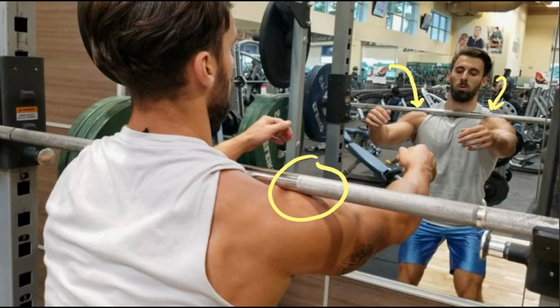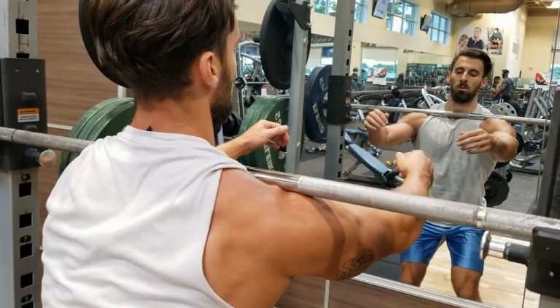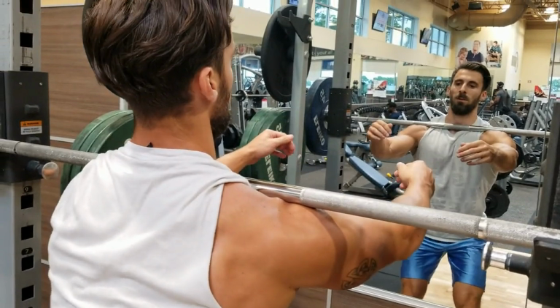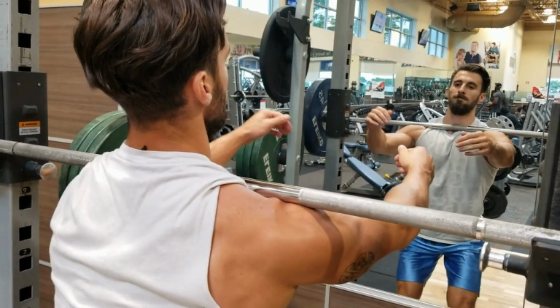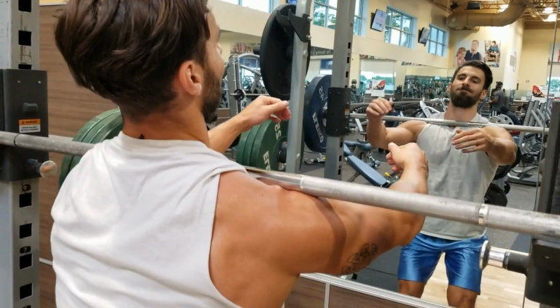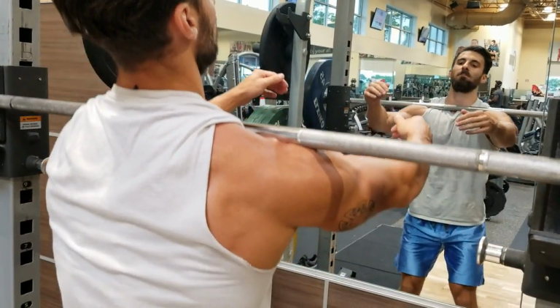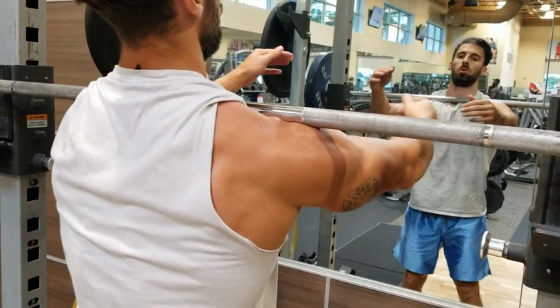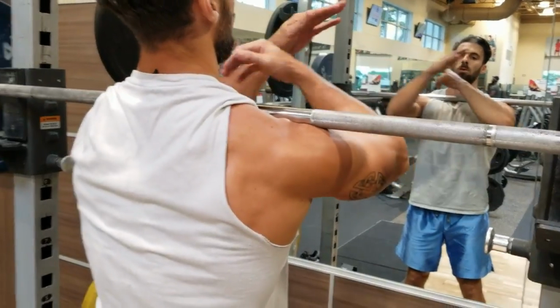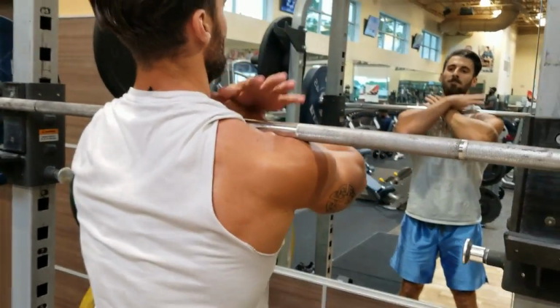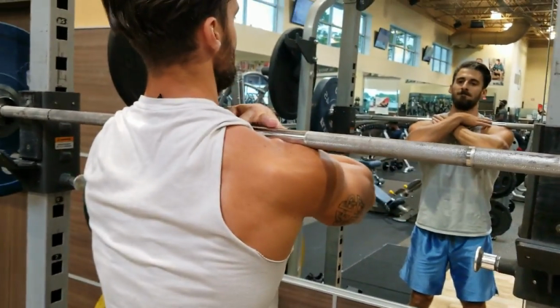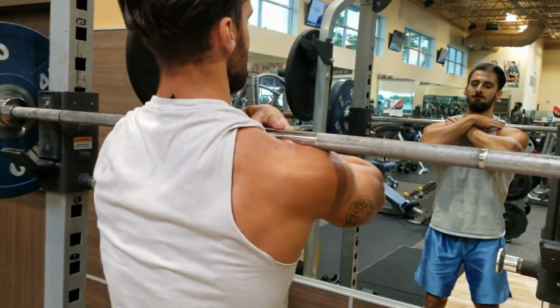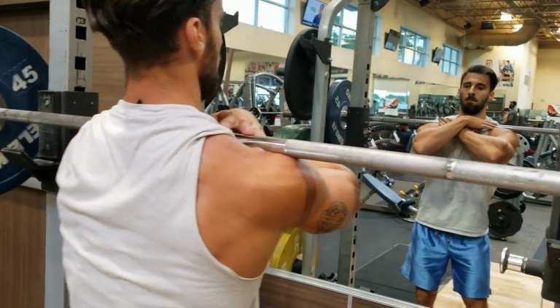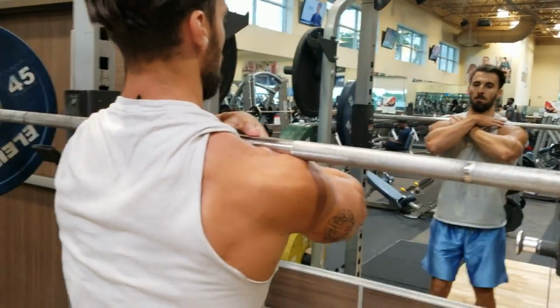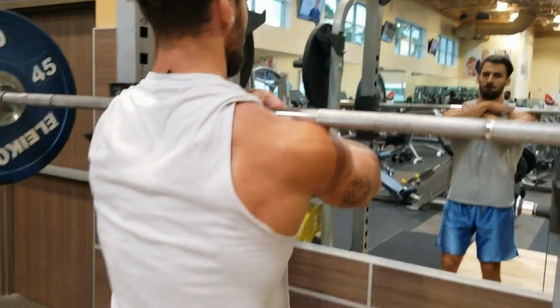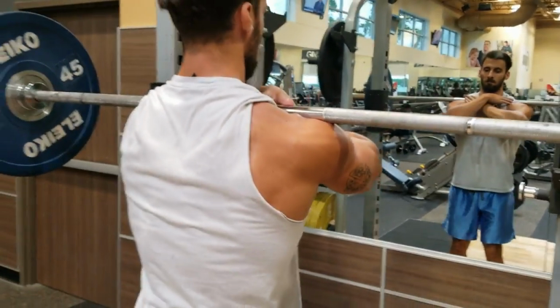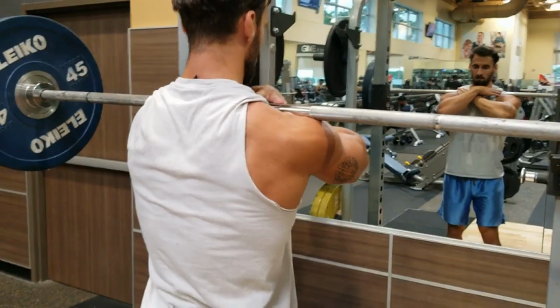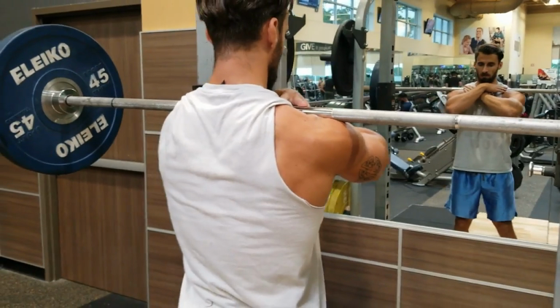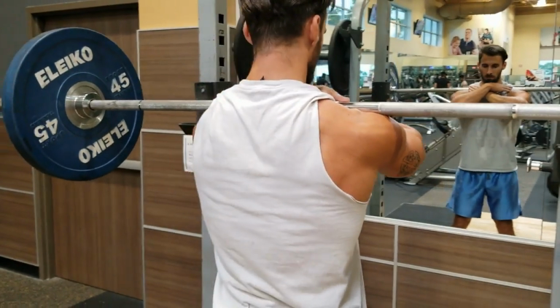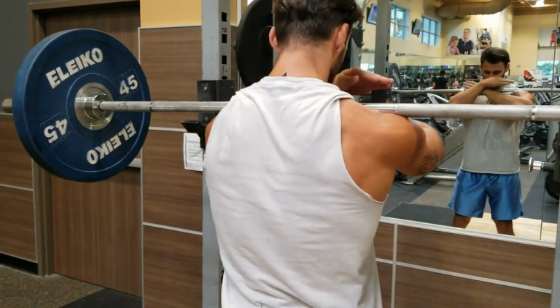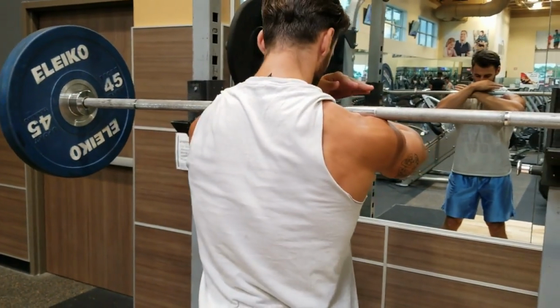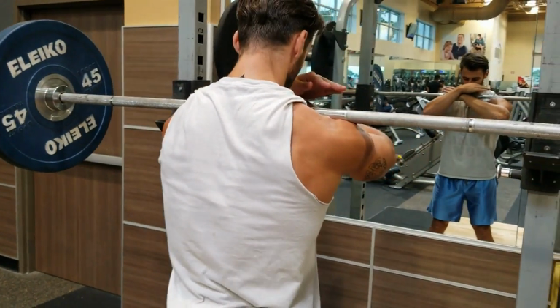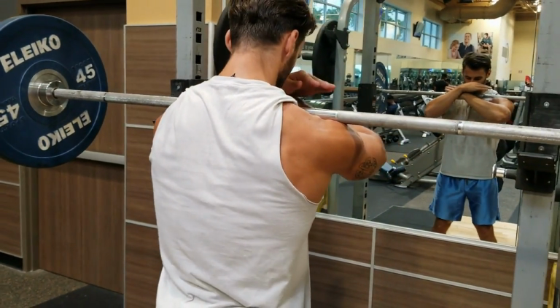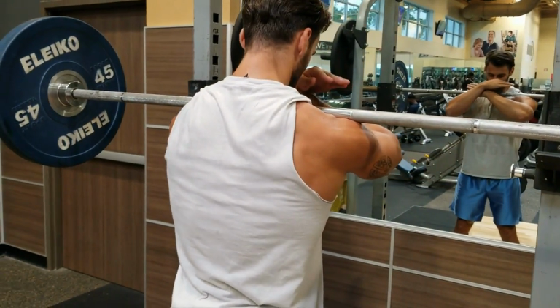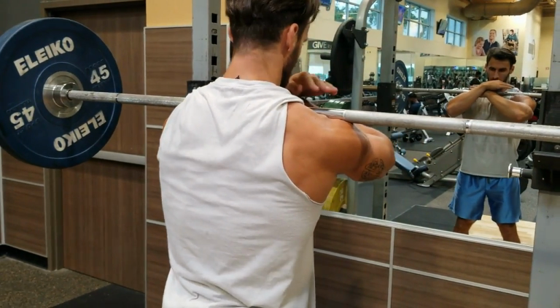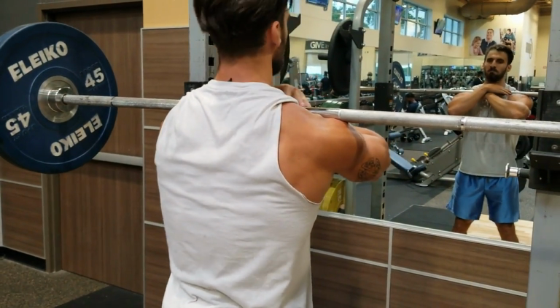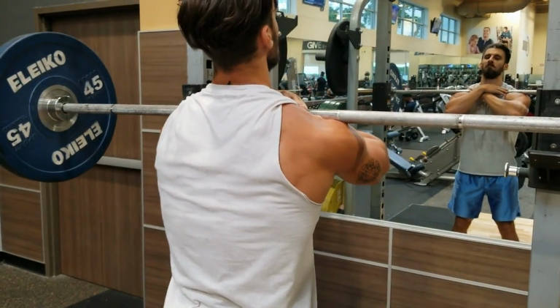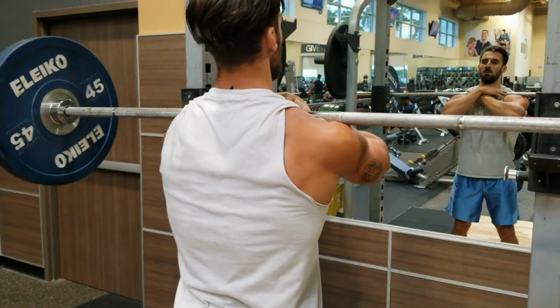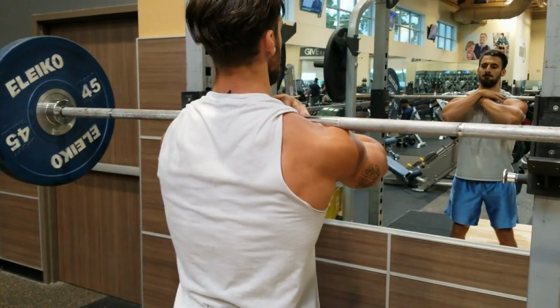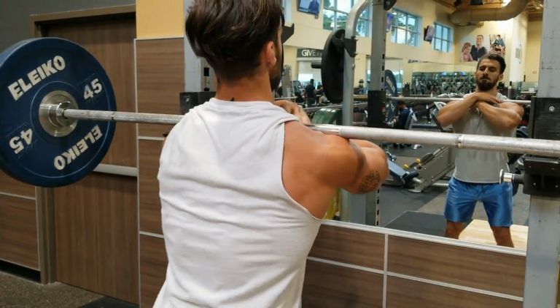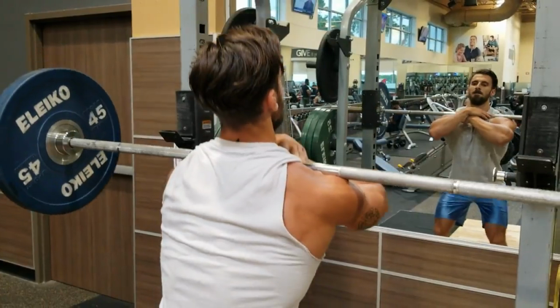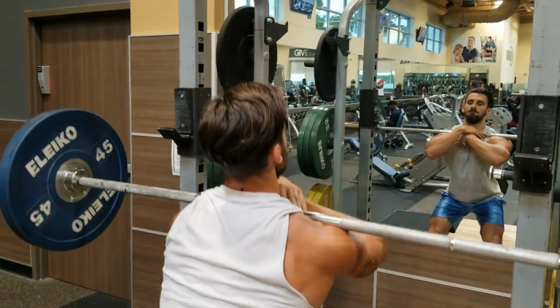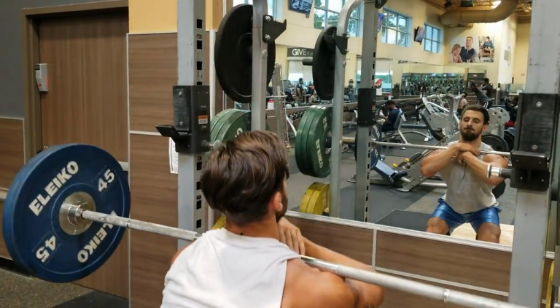With either grip, find the spot behind the shoulder and in front of the clavicle to rest the bar on comfortably, so it doesn't fall forward during your squat. Once secure, step back and begin the descent.